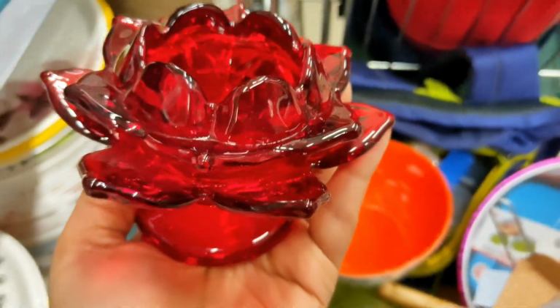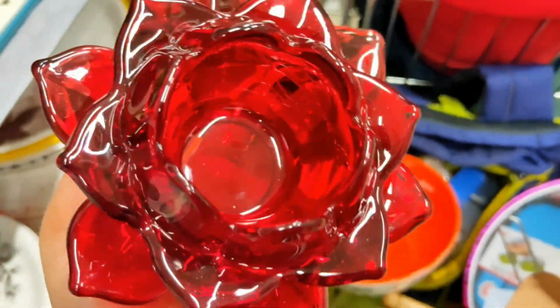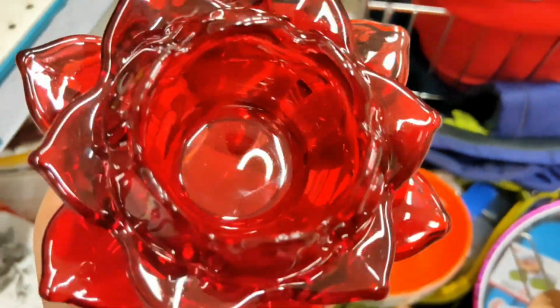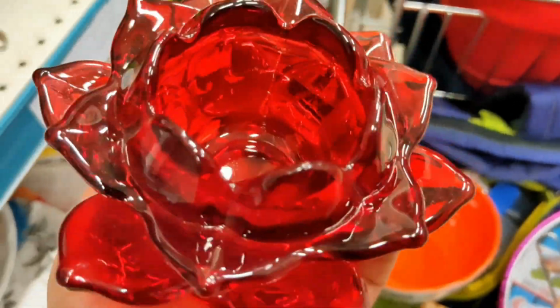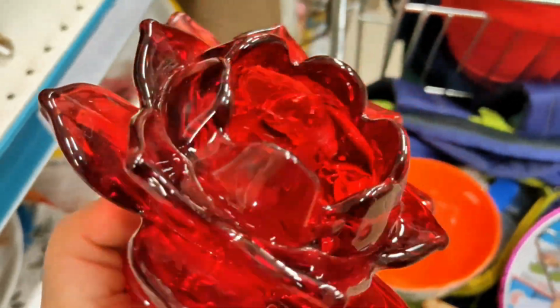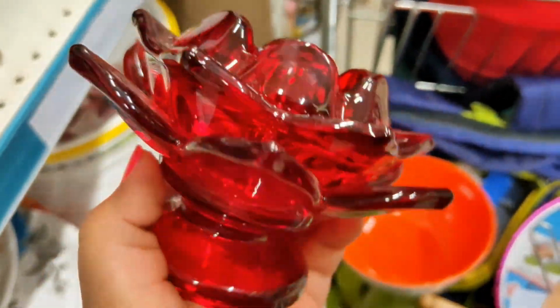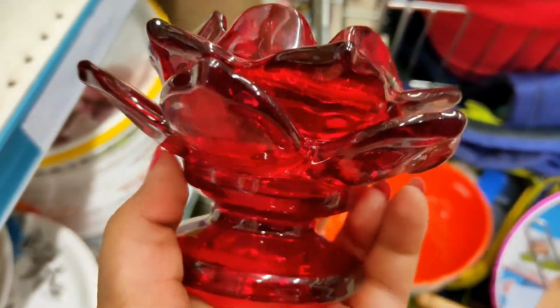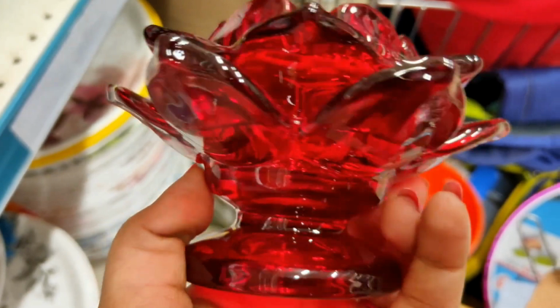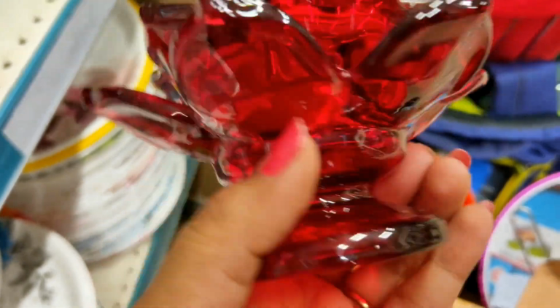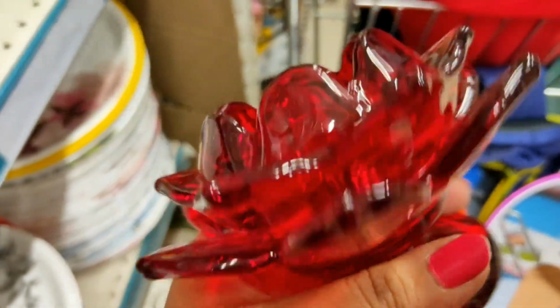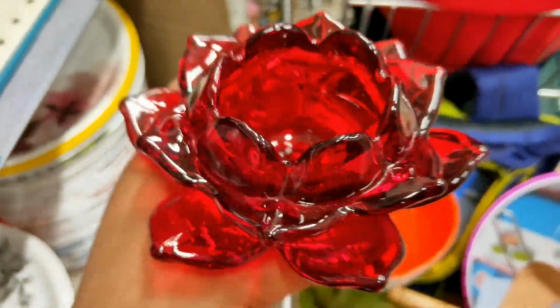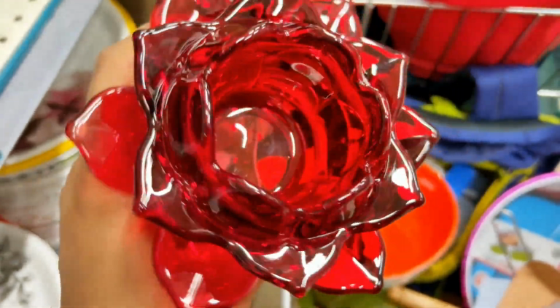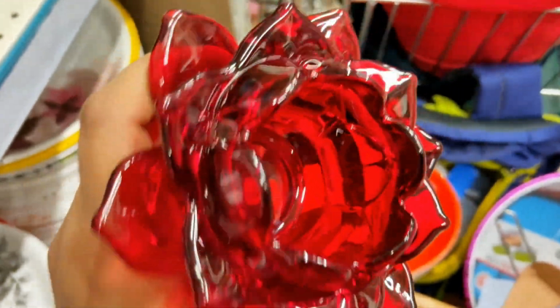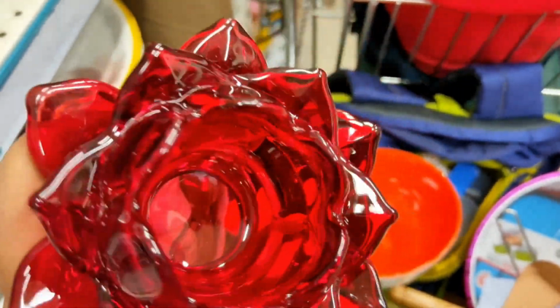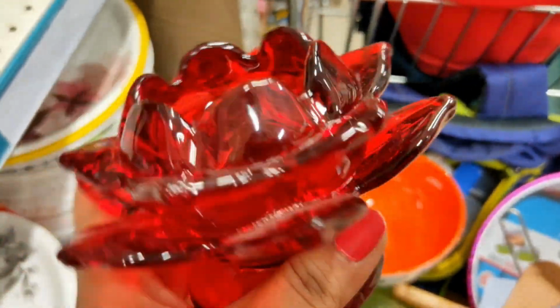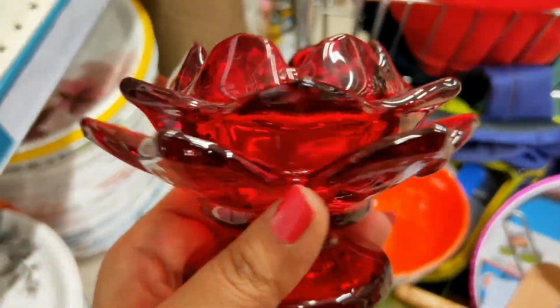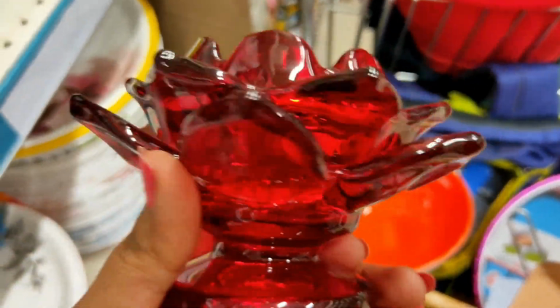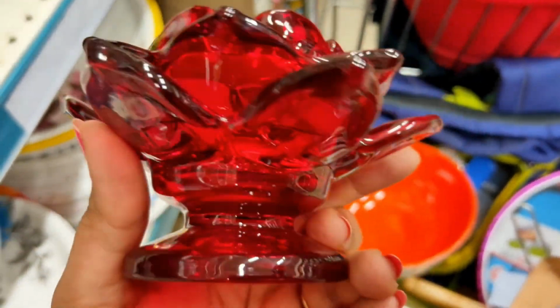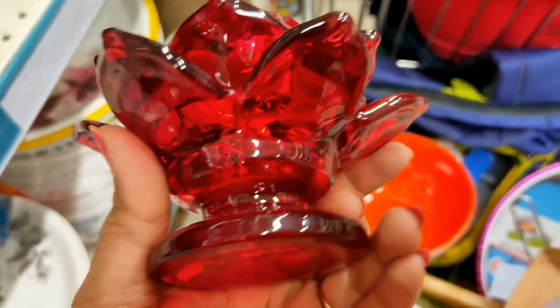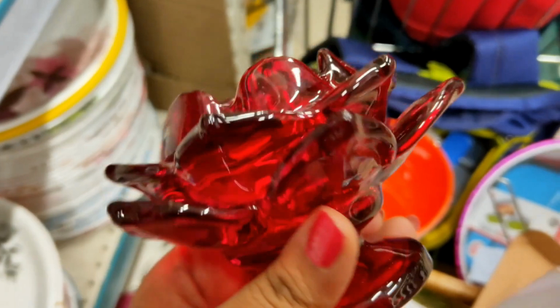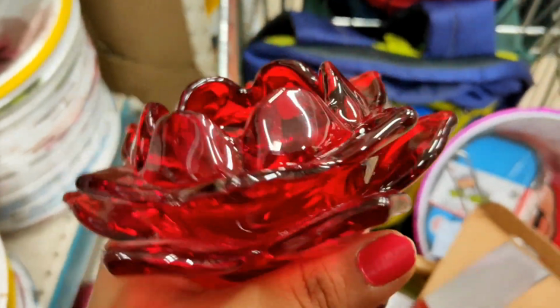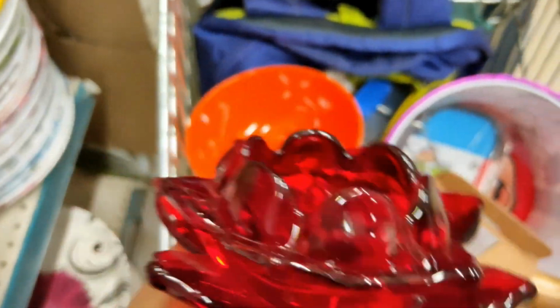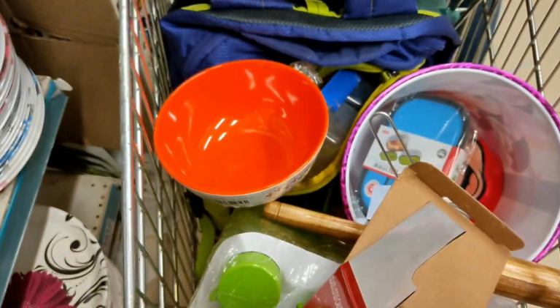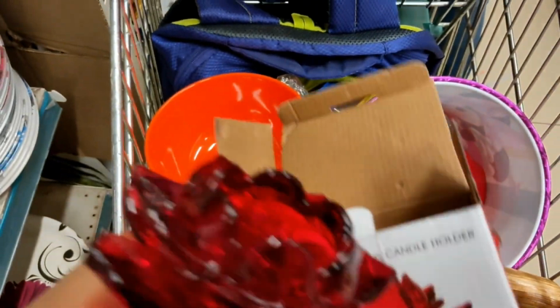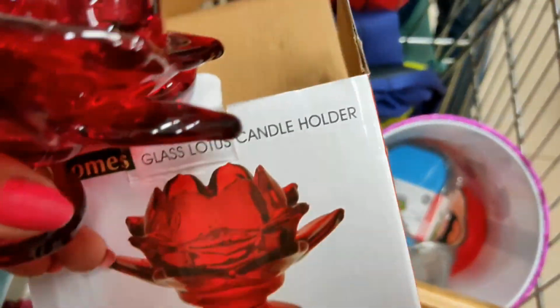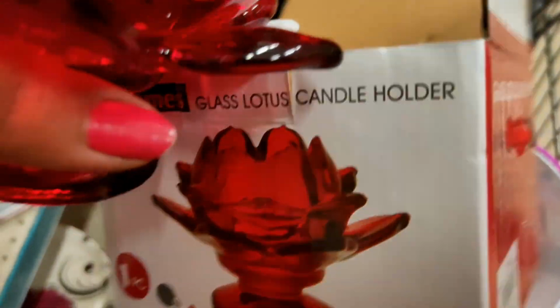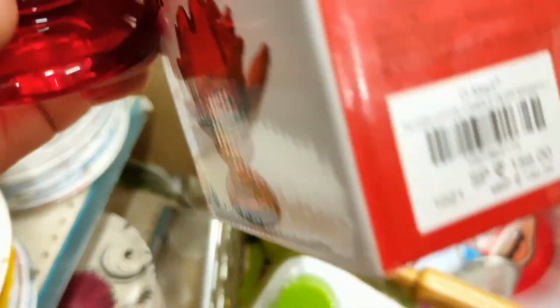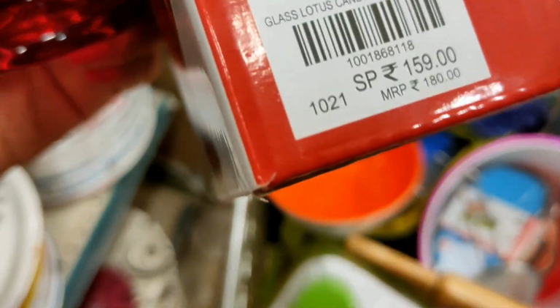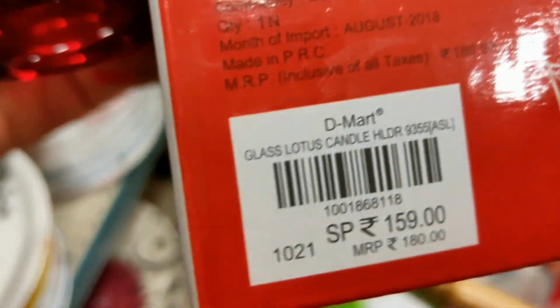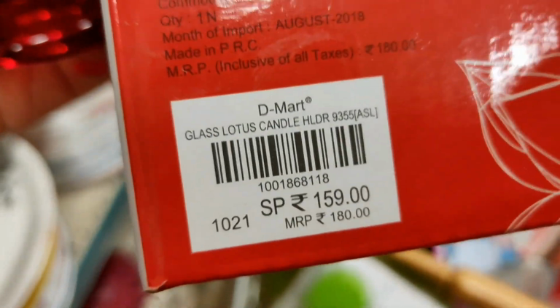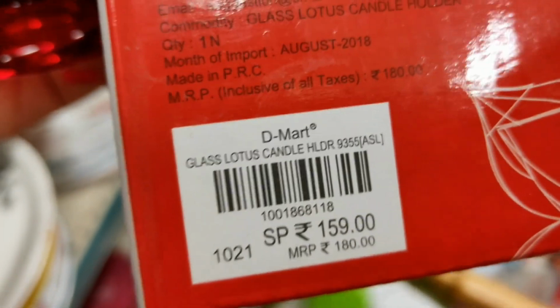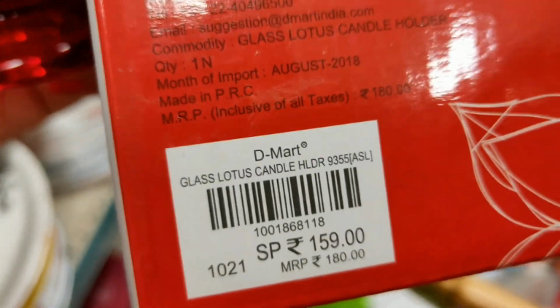Next is a very pretty glass showpiece that you can use as a candle holder. There are 3-4 colours available and it is priced at Rs. 159.